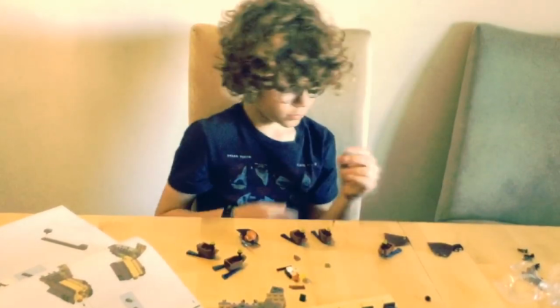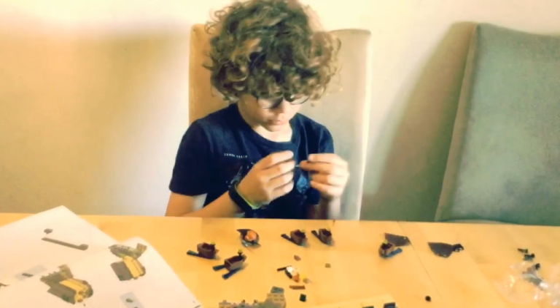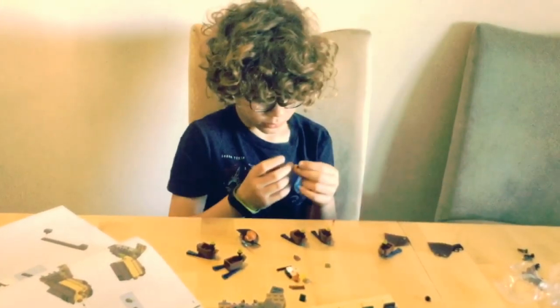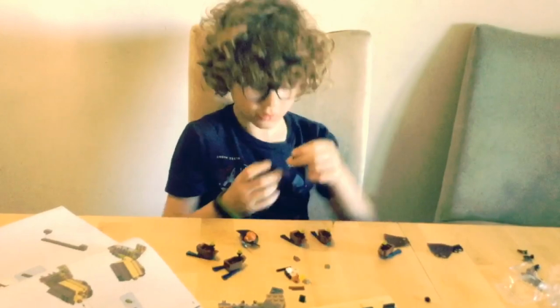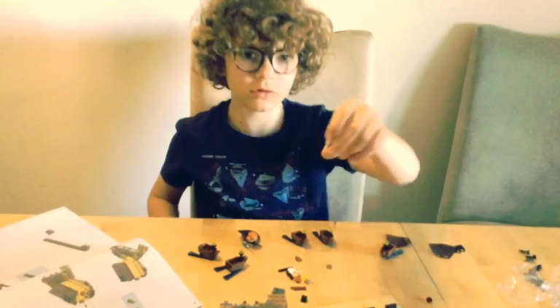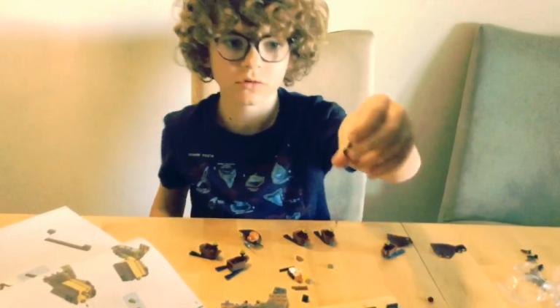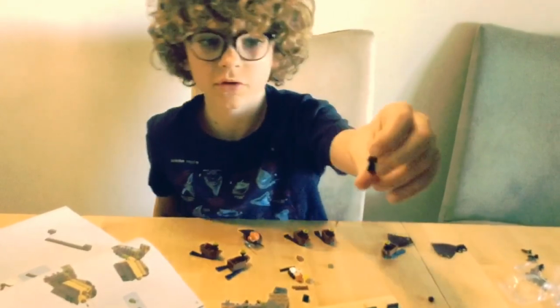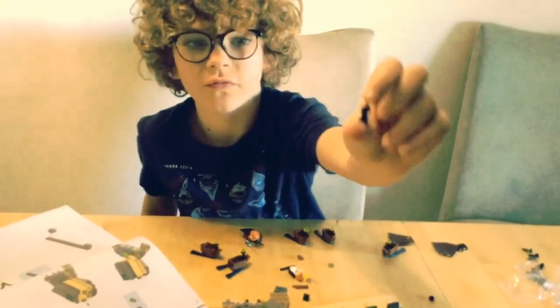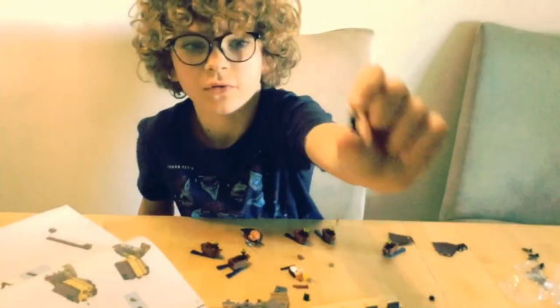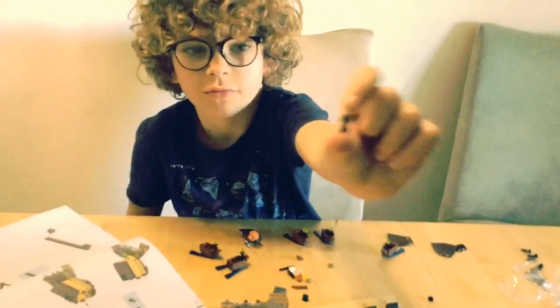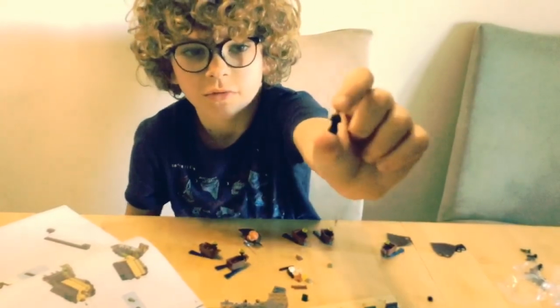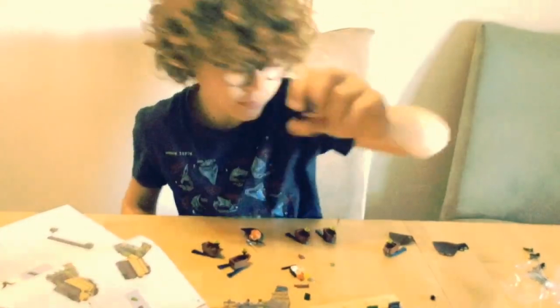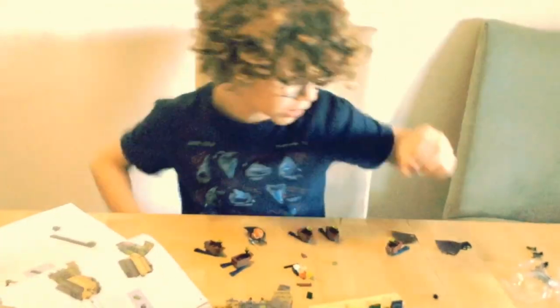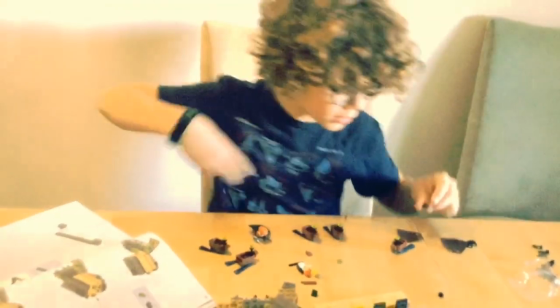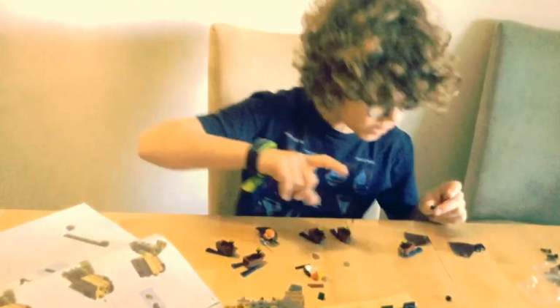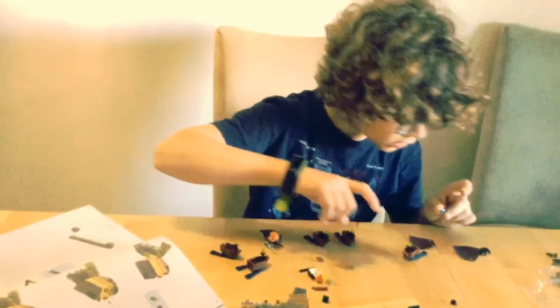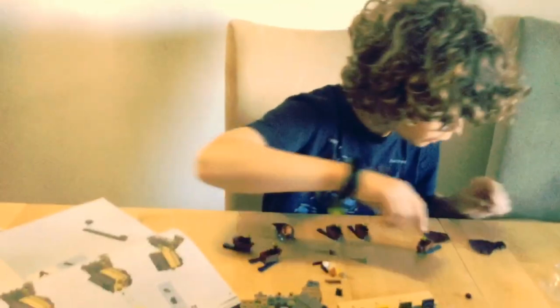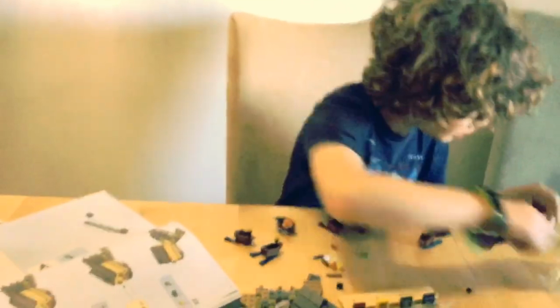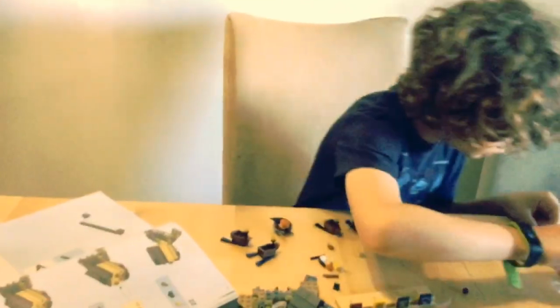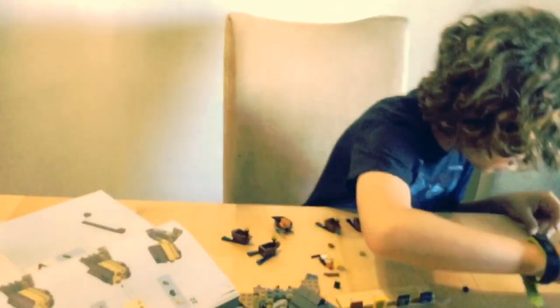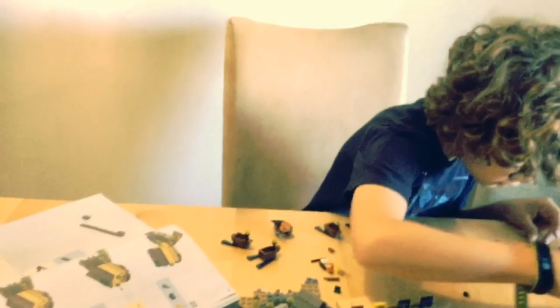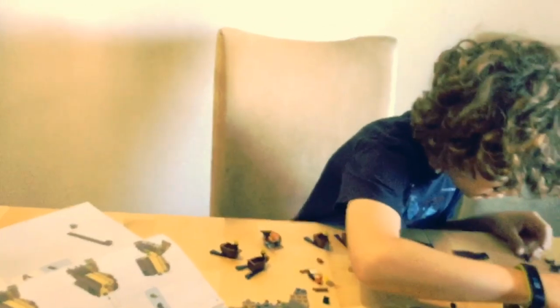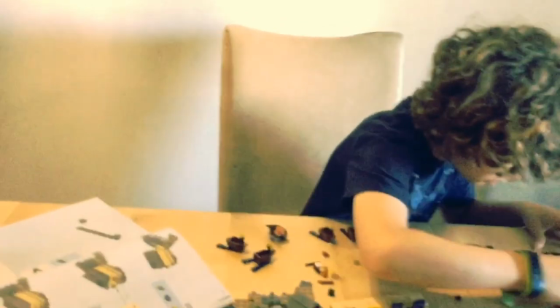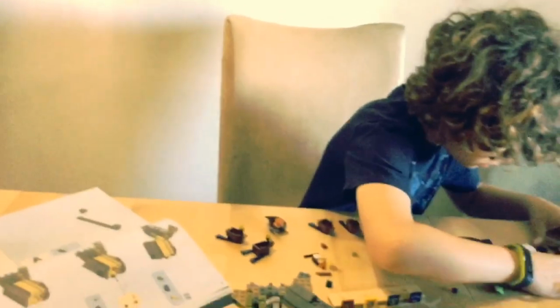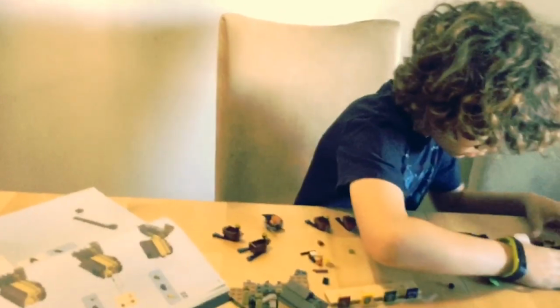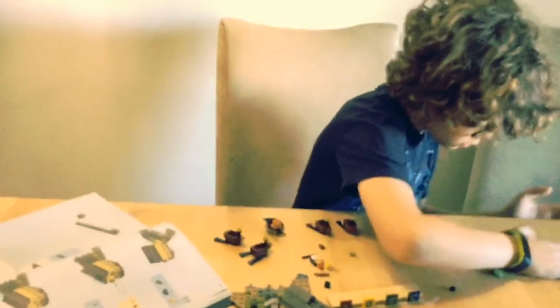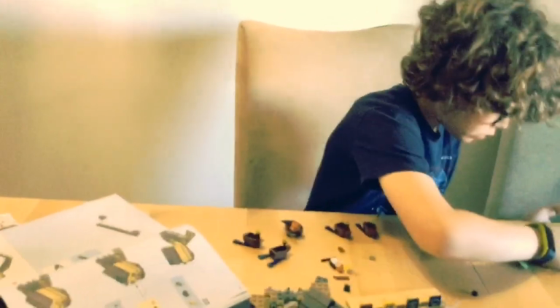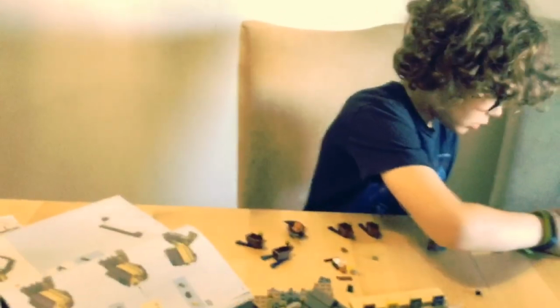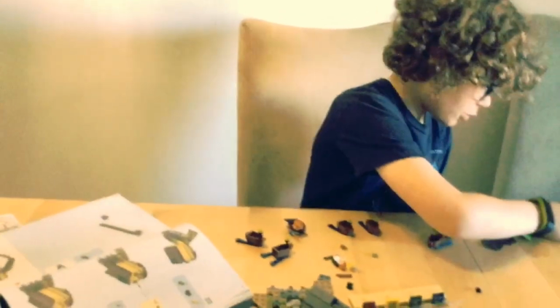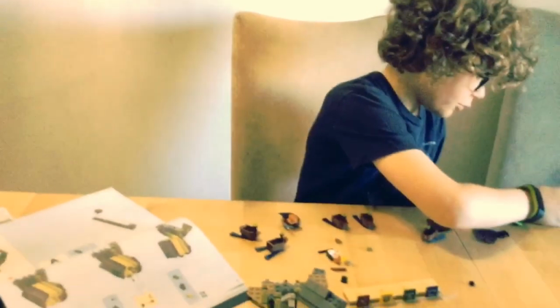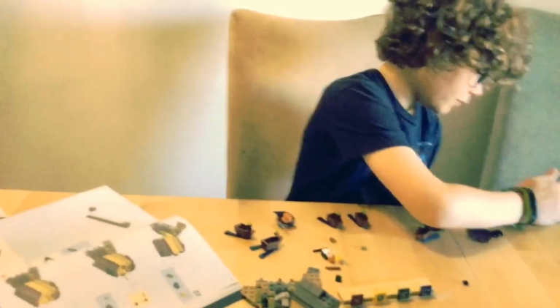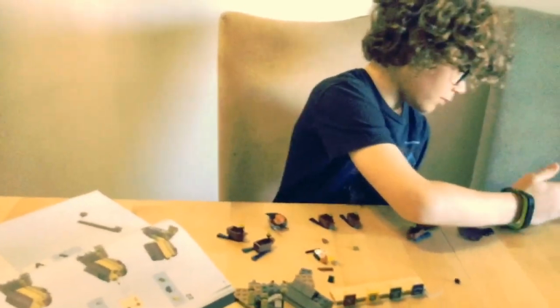And here are the Lego figures — the mini Lego figures. I have all of them.